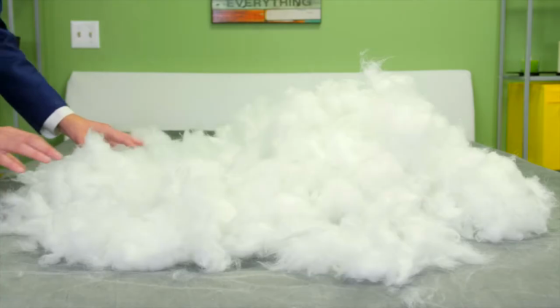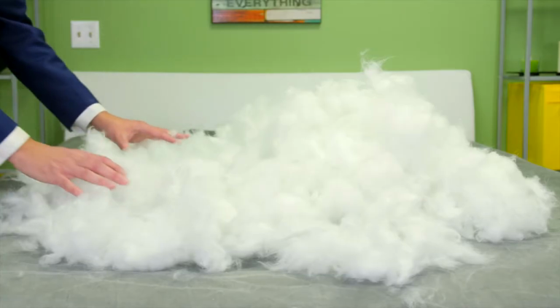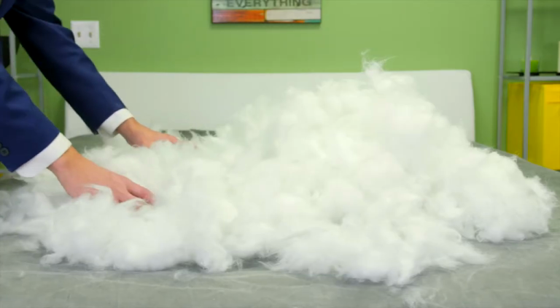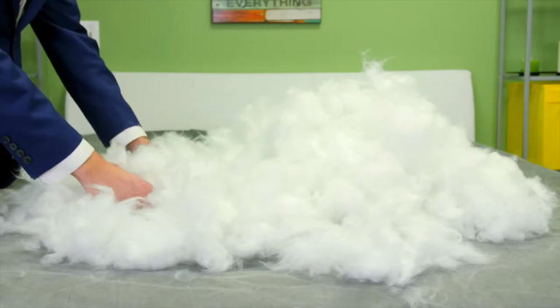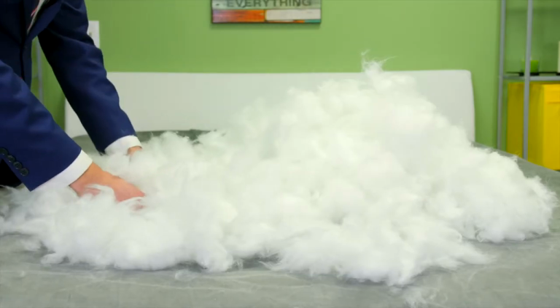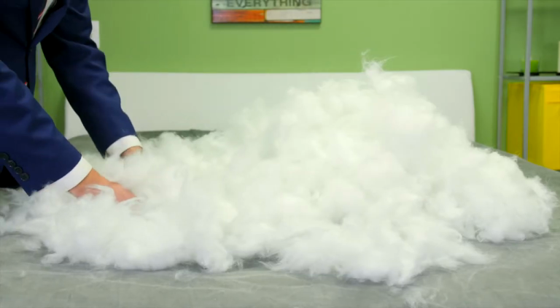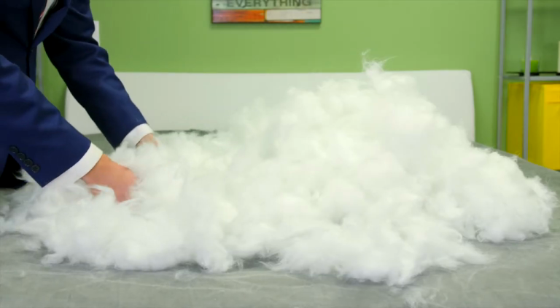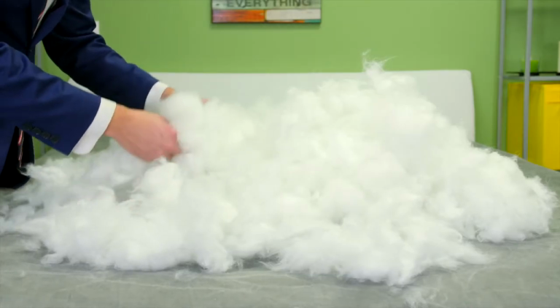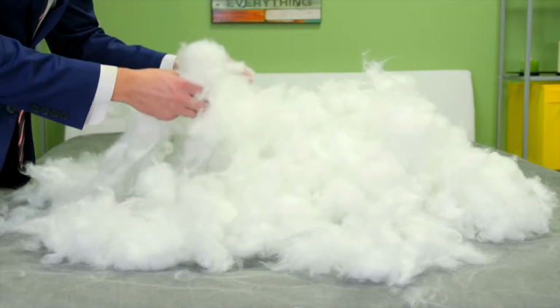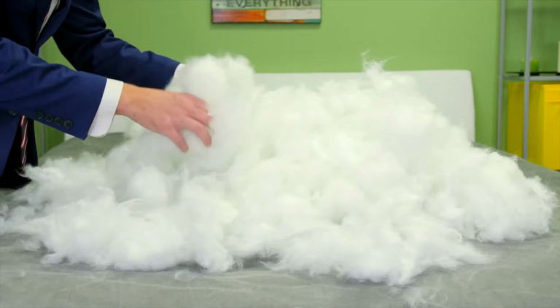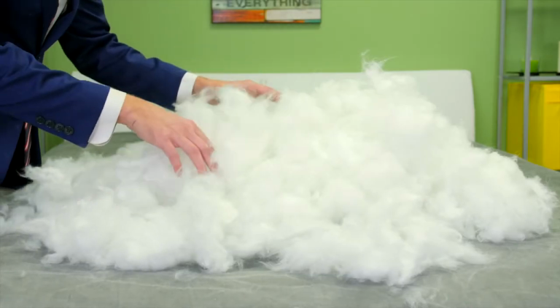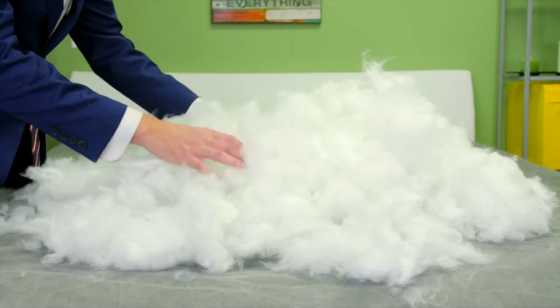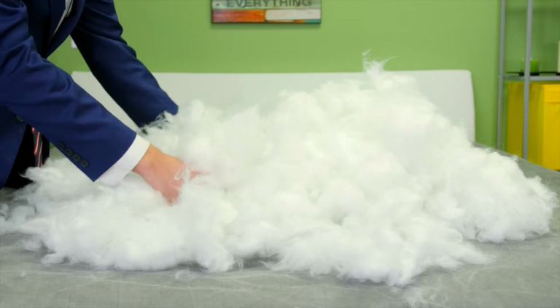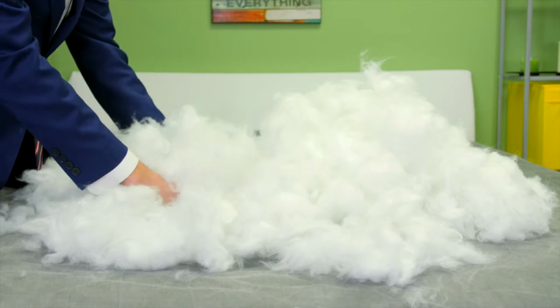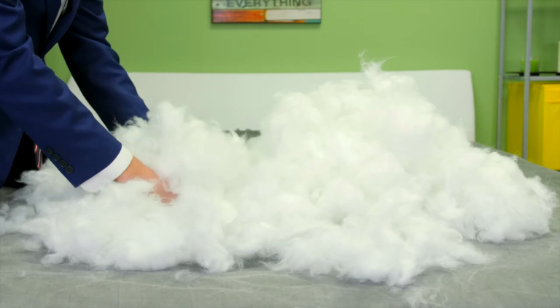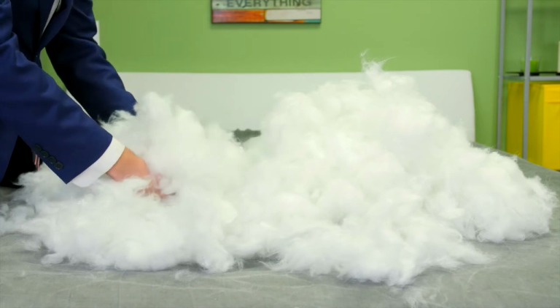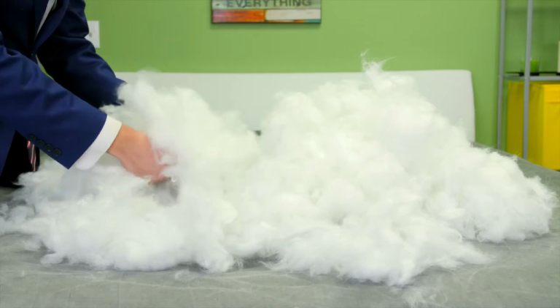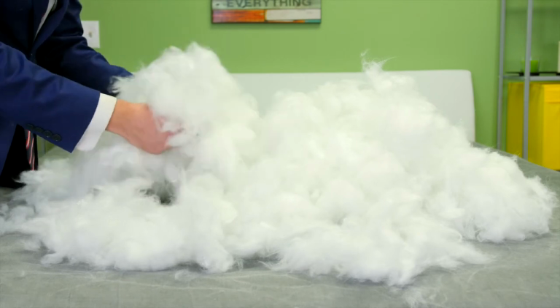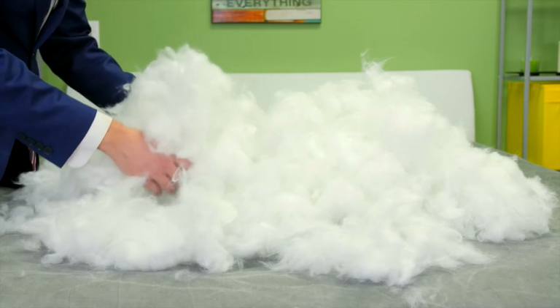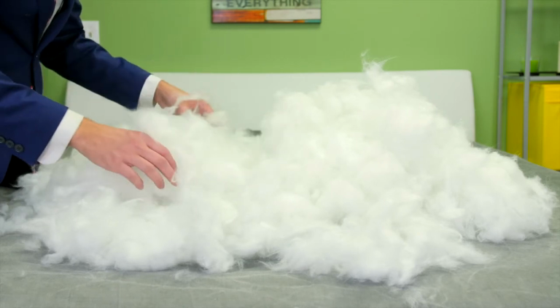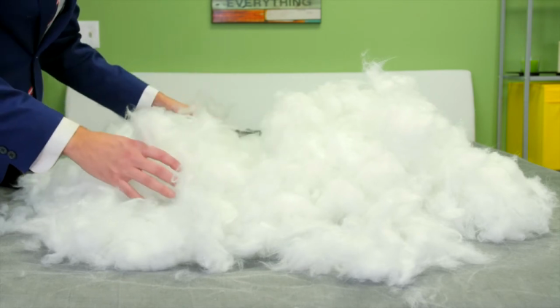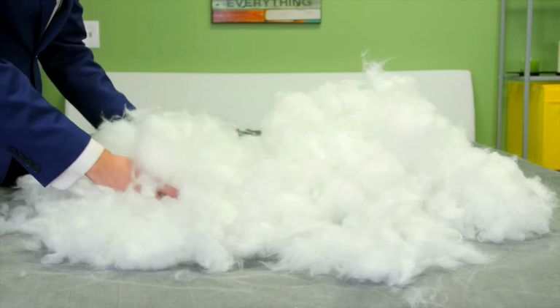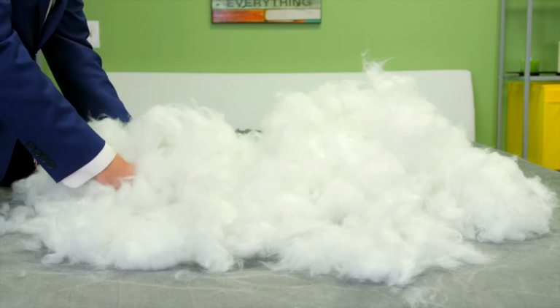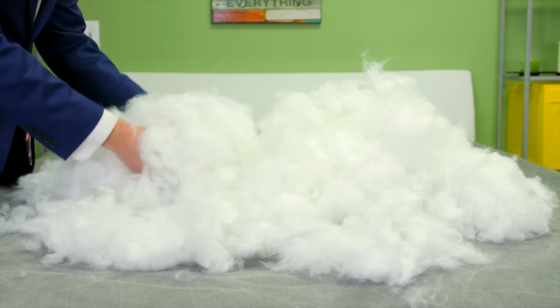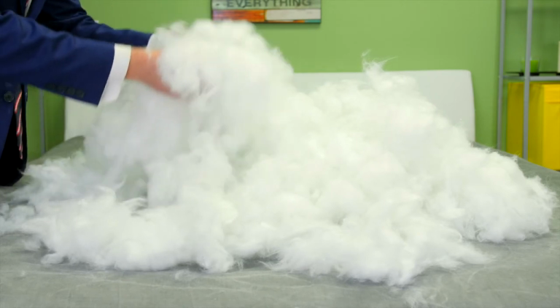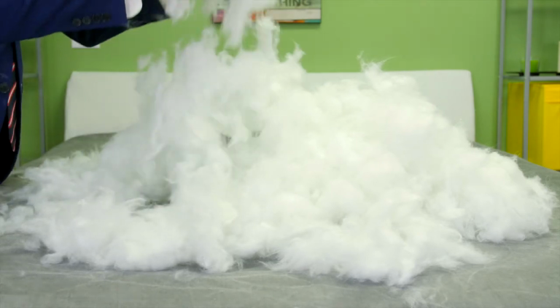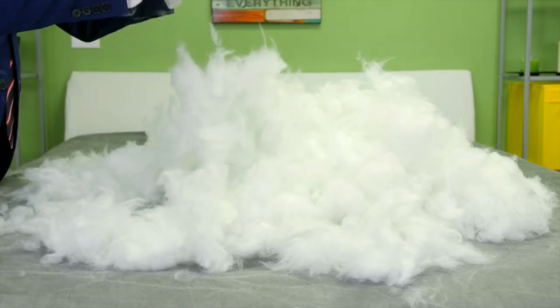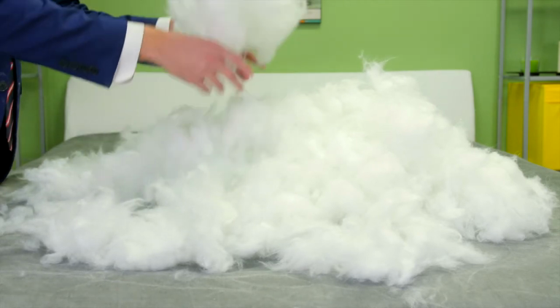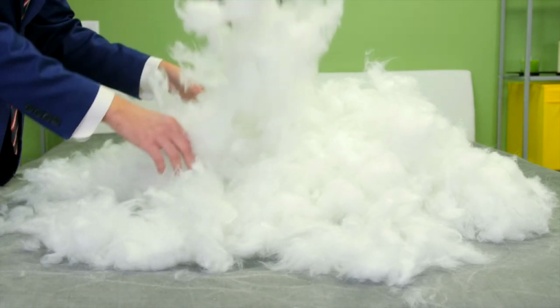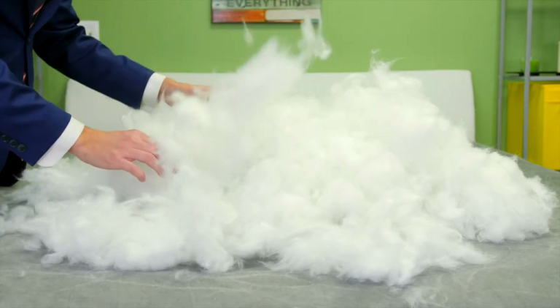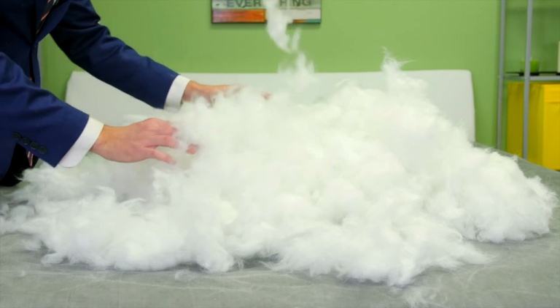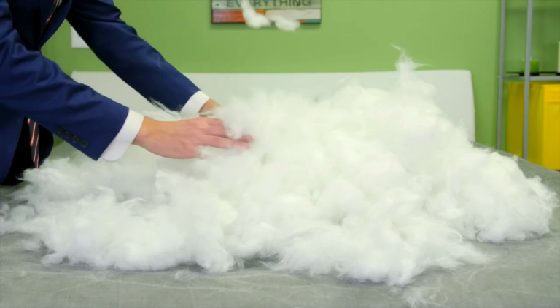It's filled with our finest poly gel fiber to feel and function just like White Goose Down. Always hypoallergenic, it's pleasantly plush, fluffy, and breathable, while still providing support at all densities.